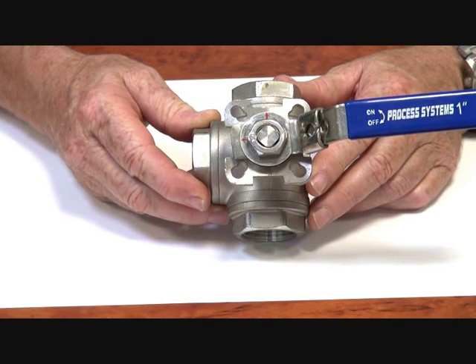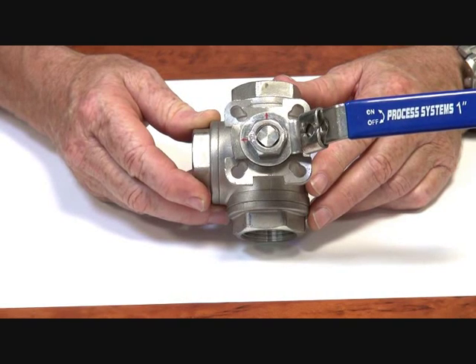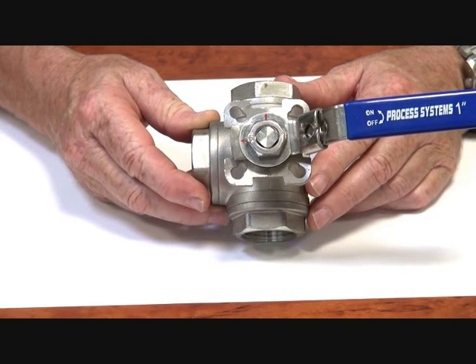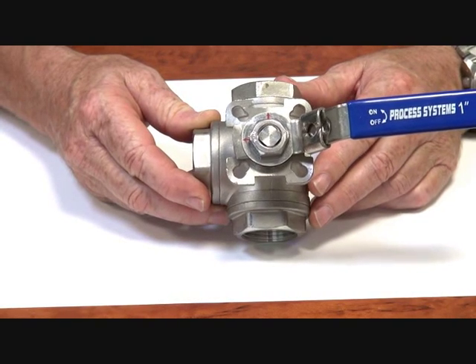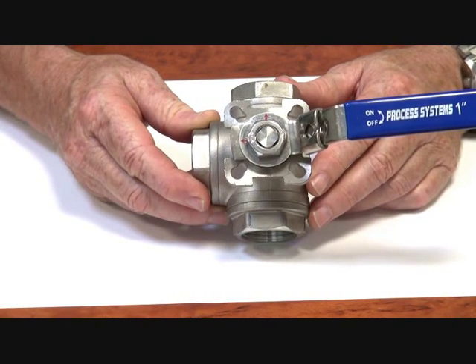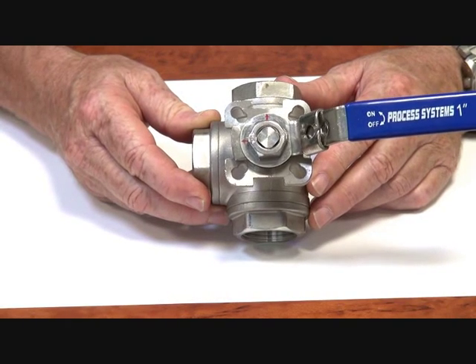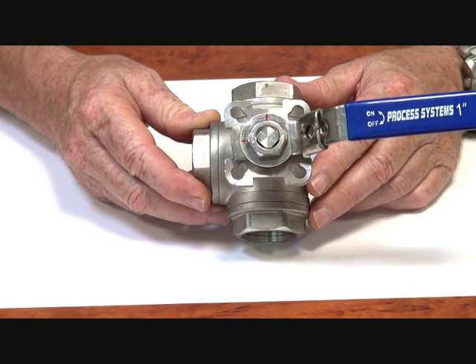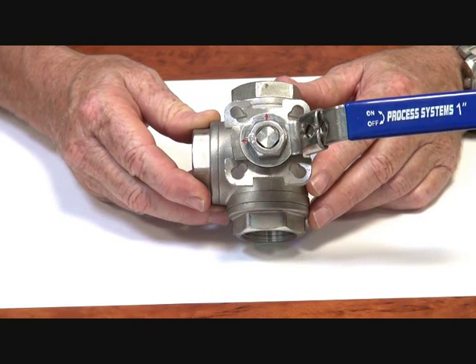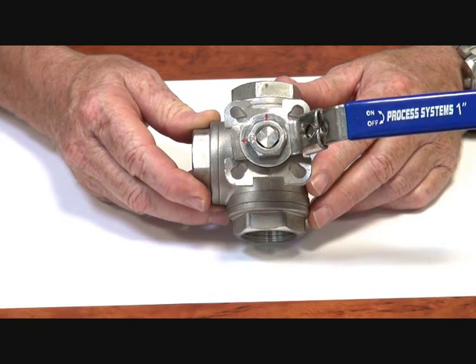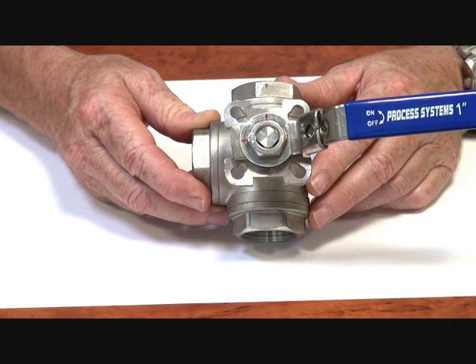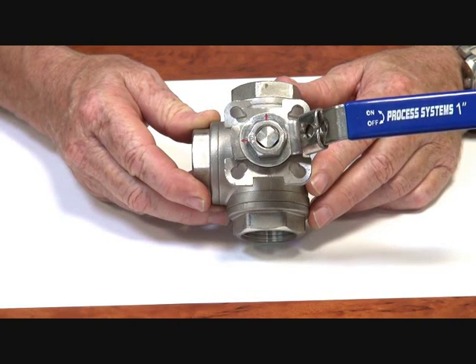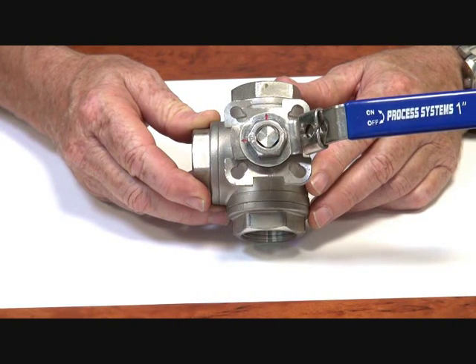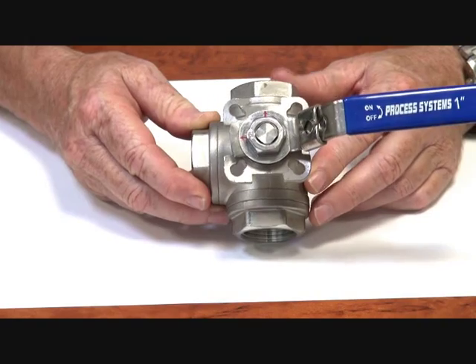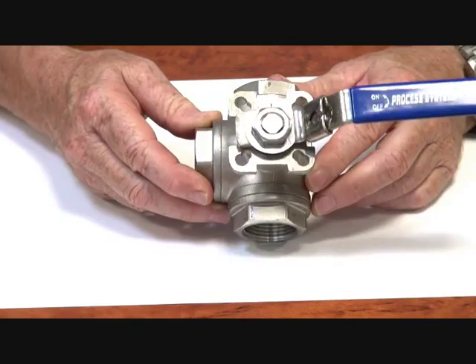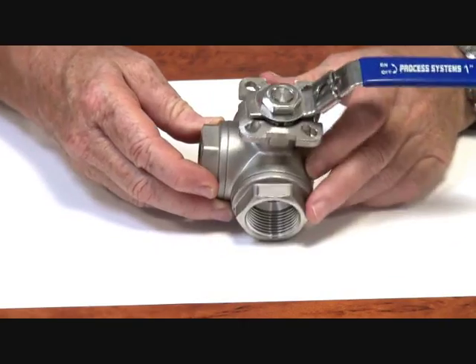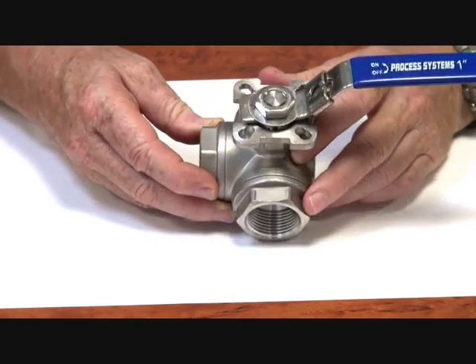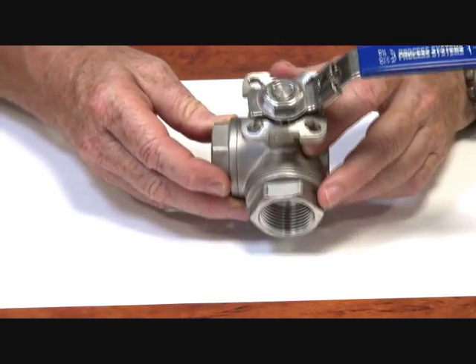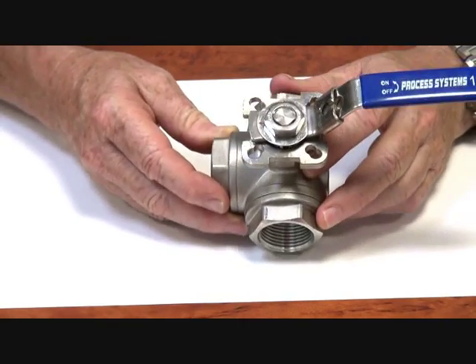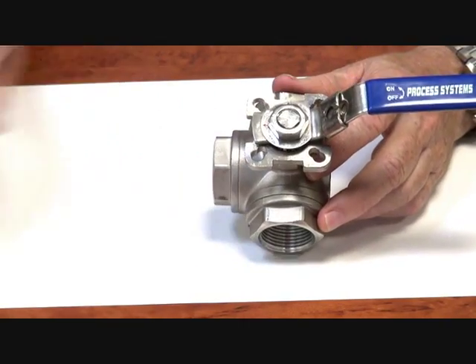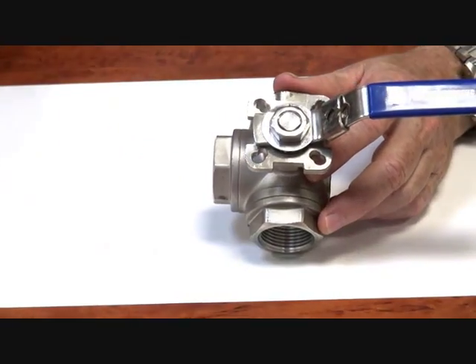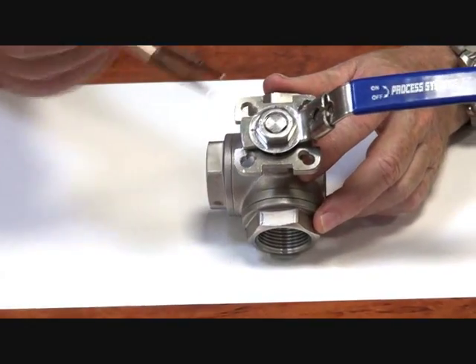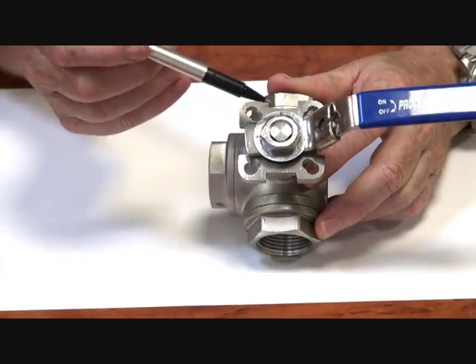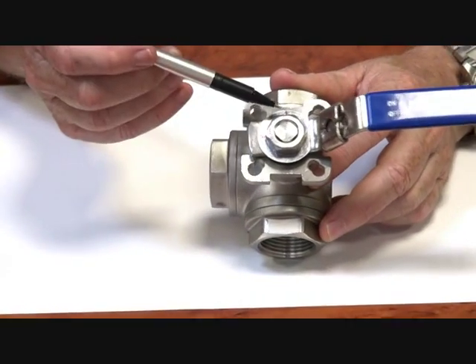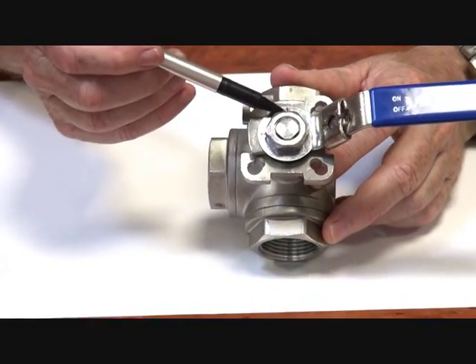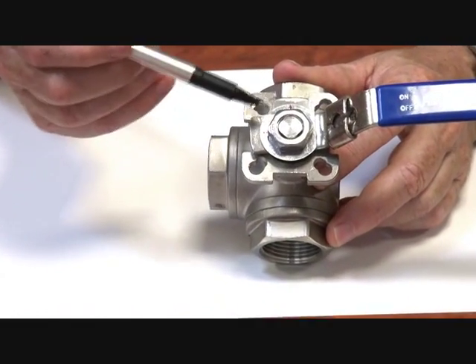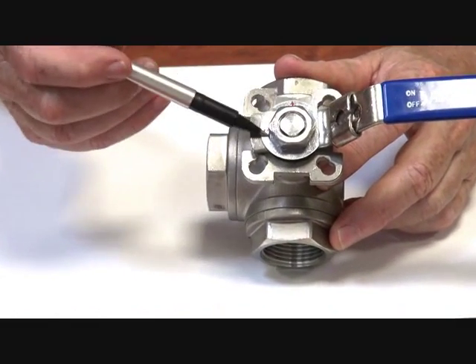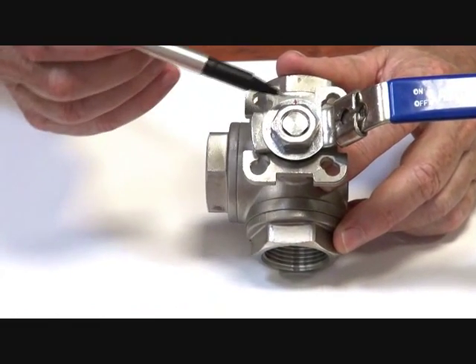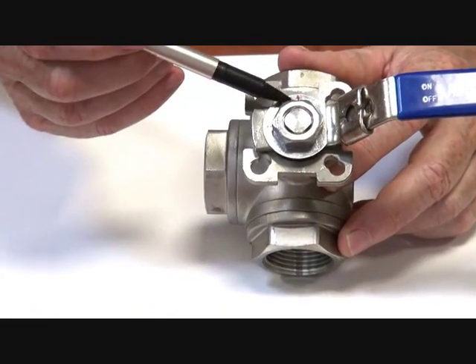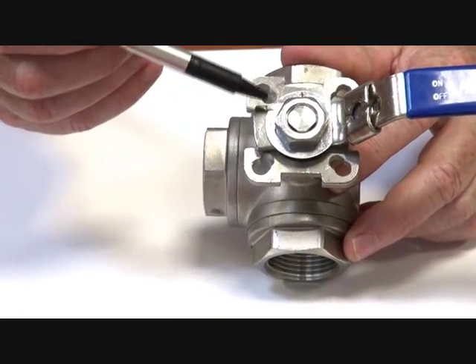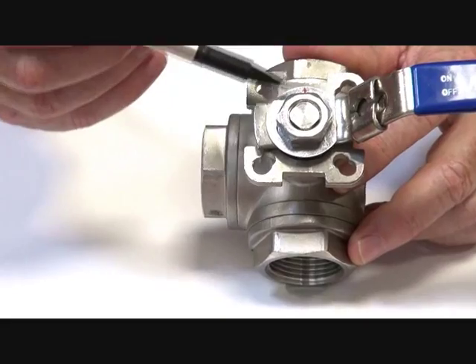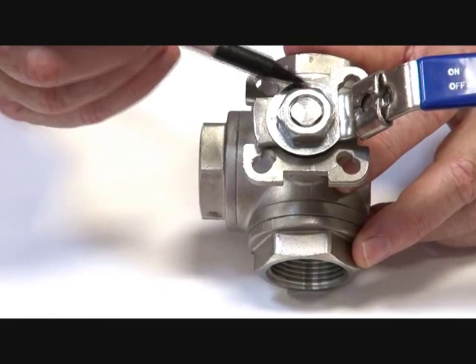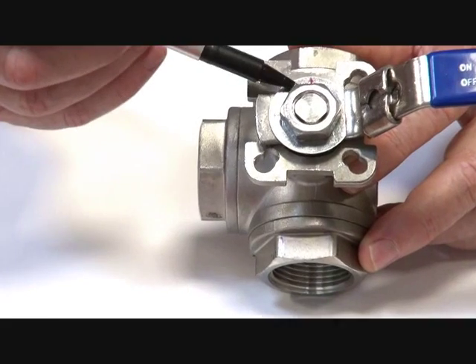Series BLS 3-Way L-Port 4-Valve. On the top of the valve there is the indicator face showing the position of the ports at any one time.